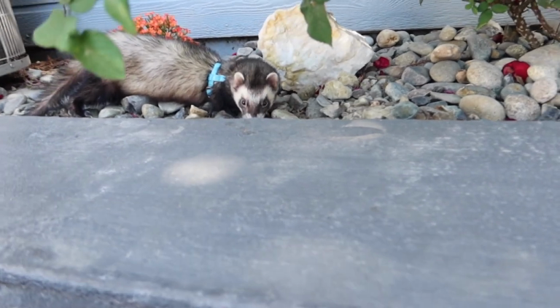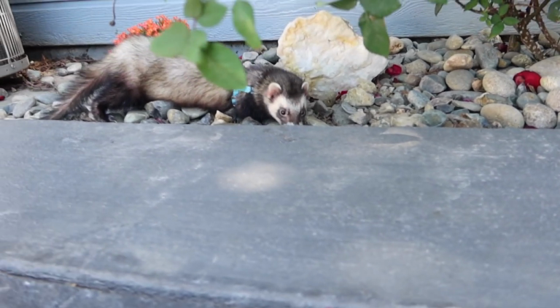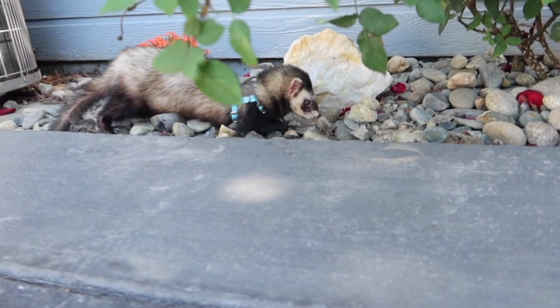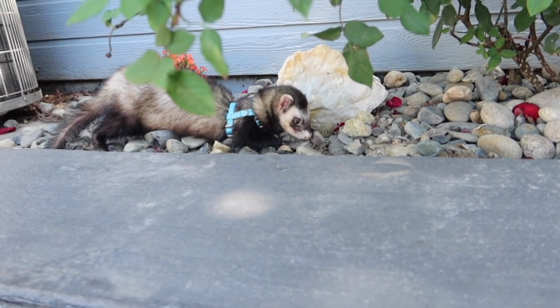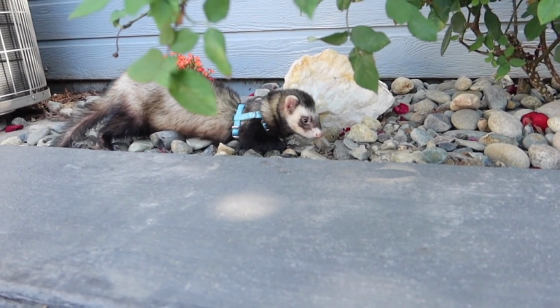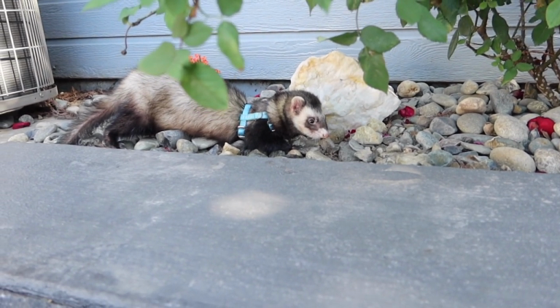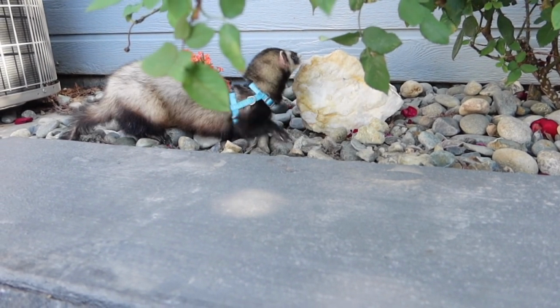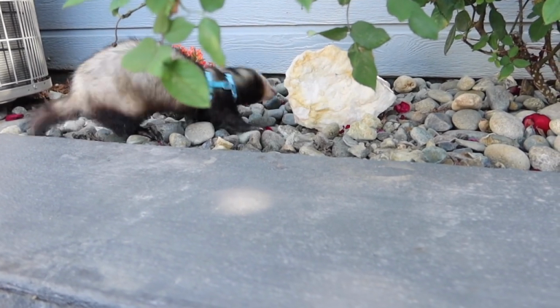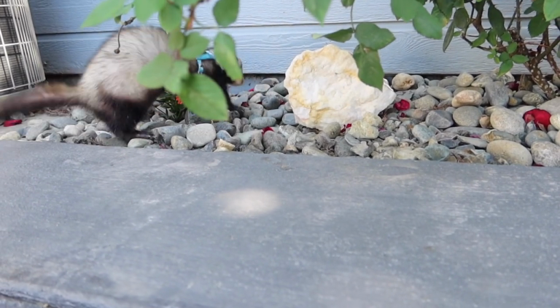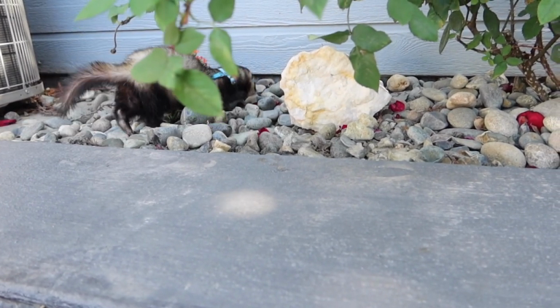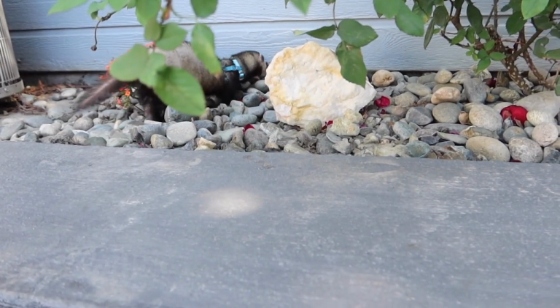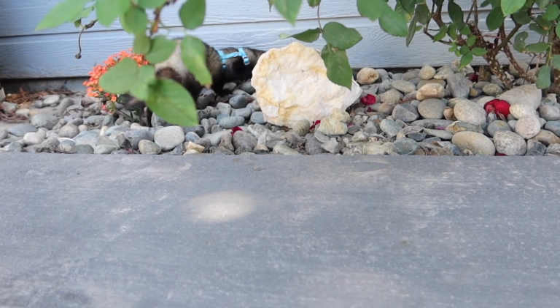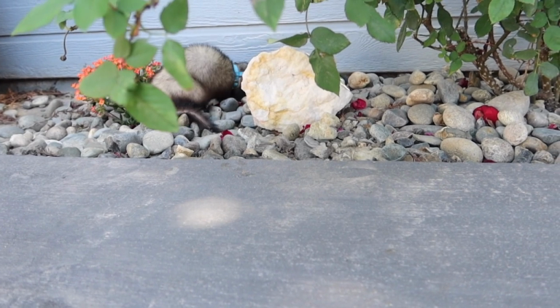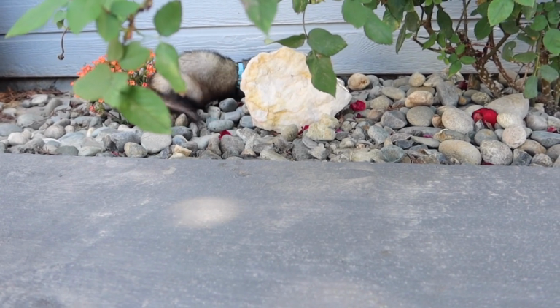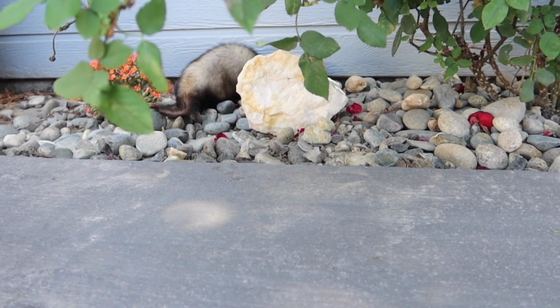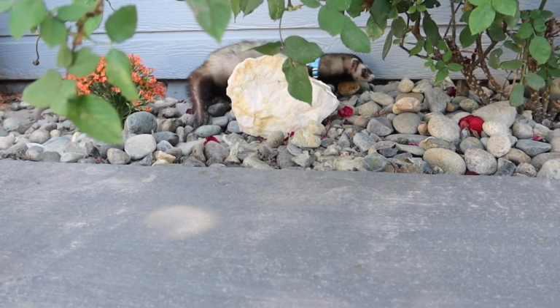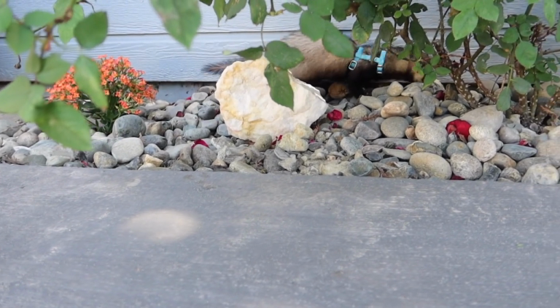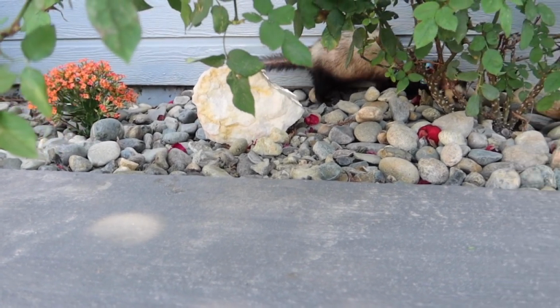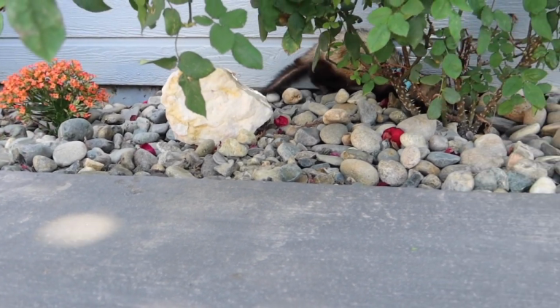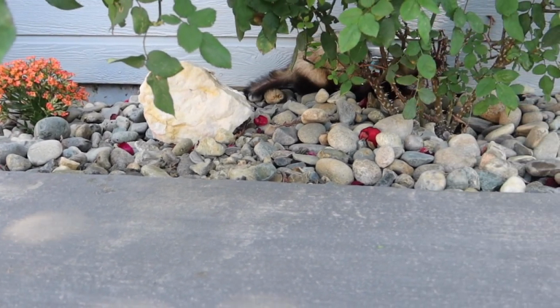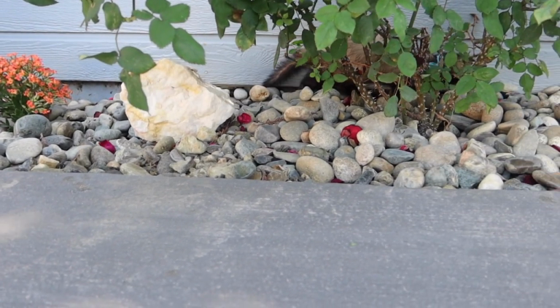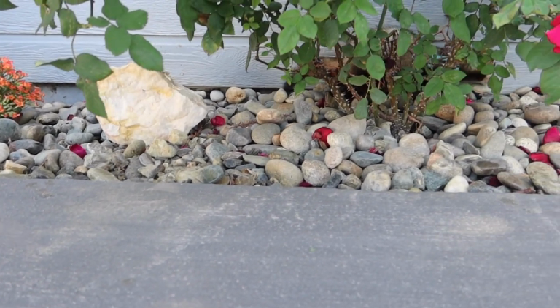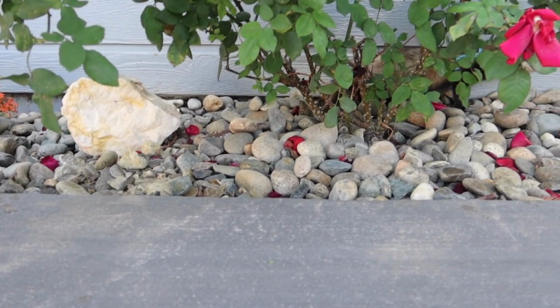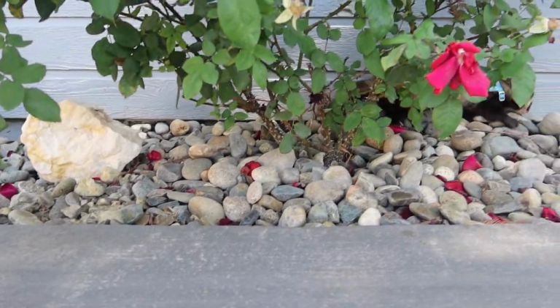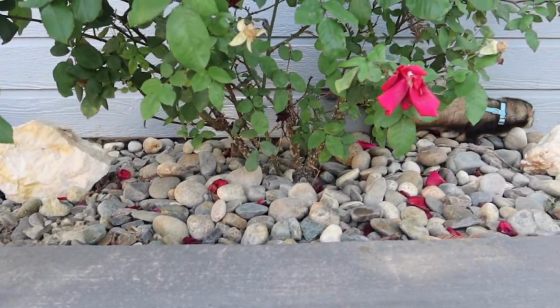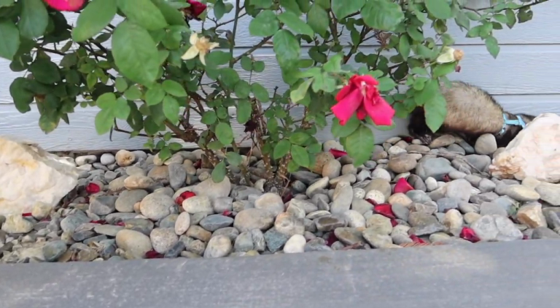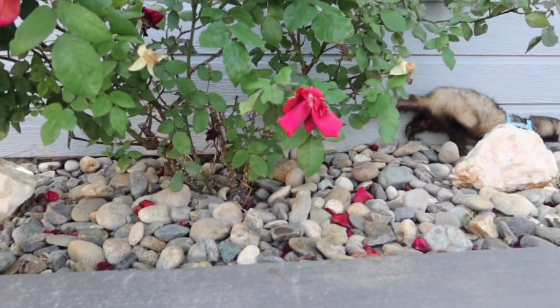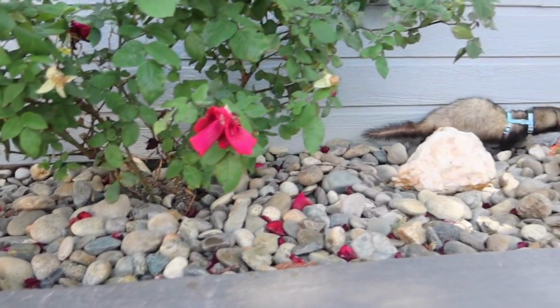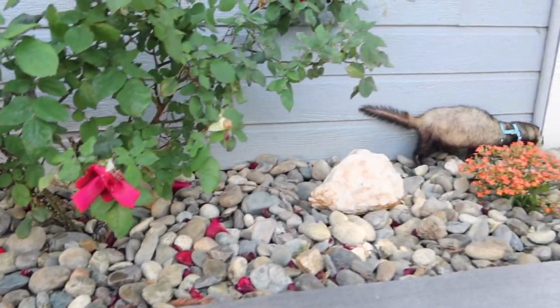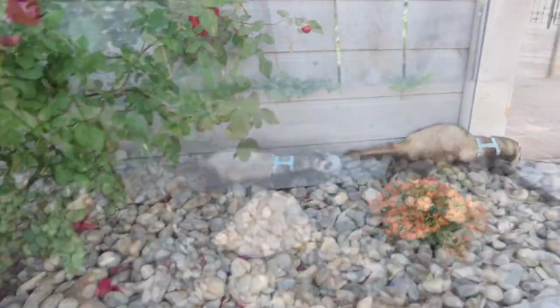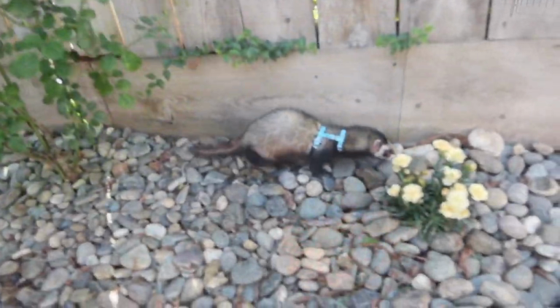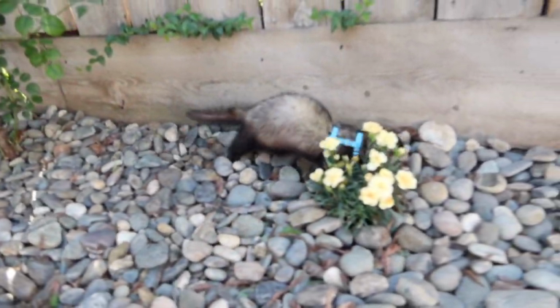I hope you enjoyed this video. If you did, please be sure to like, subscribe, and comment. I have added a list of ferret supplies I recommend to my Amazon storefront, so be sure to check it out — the link is in the description below.